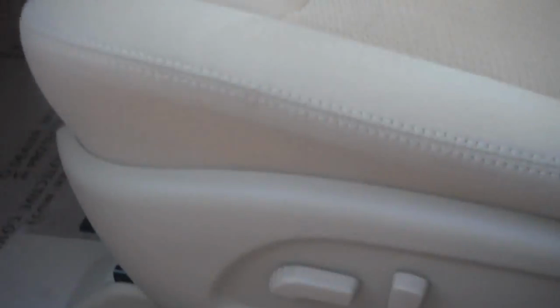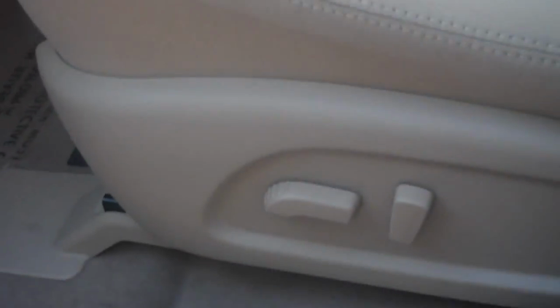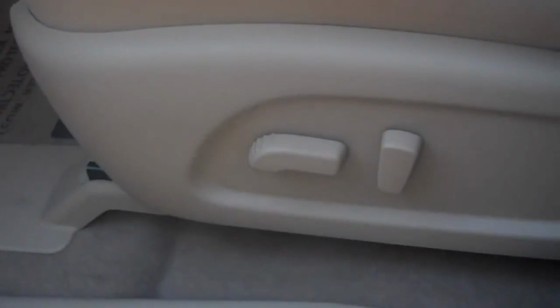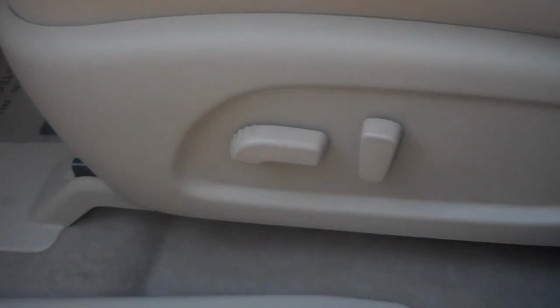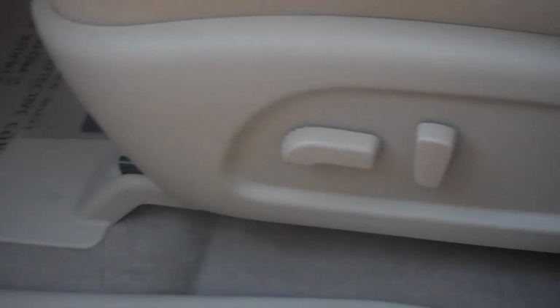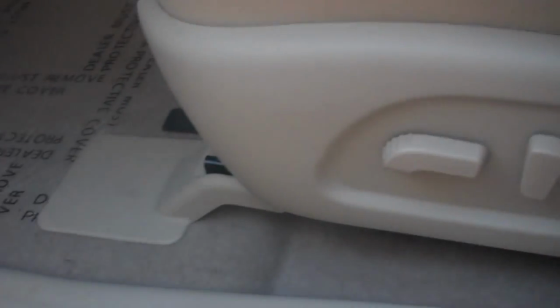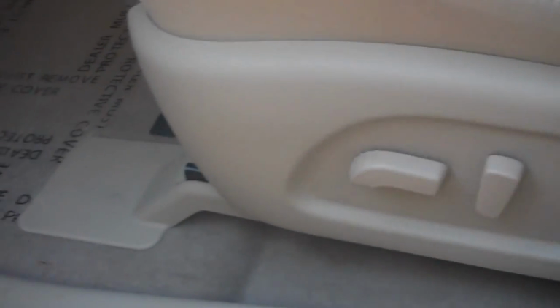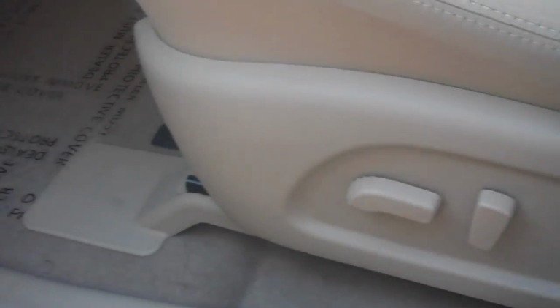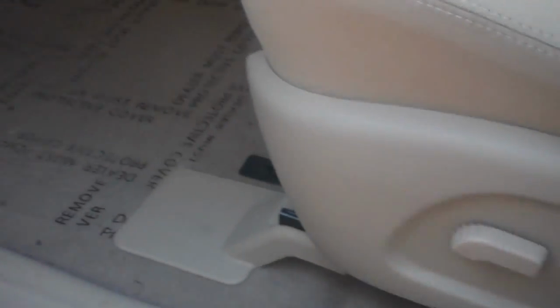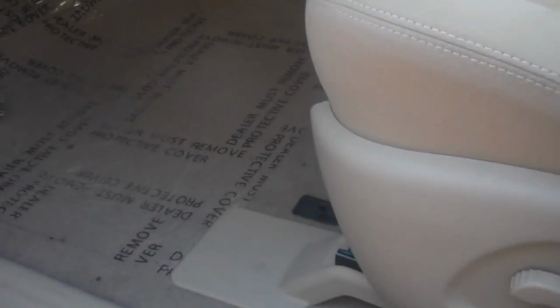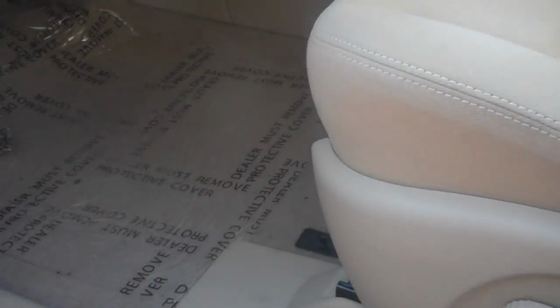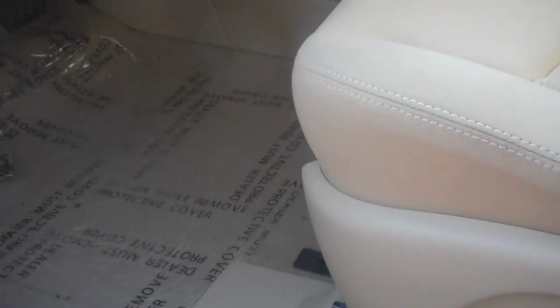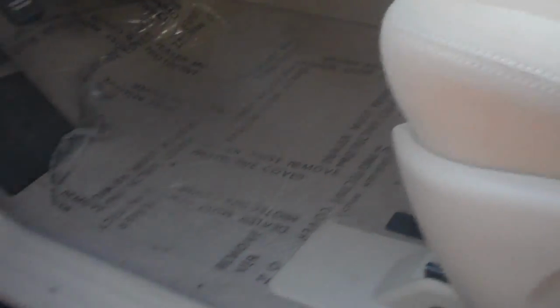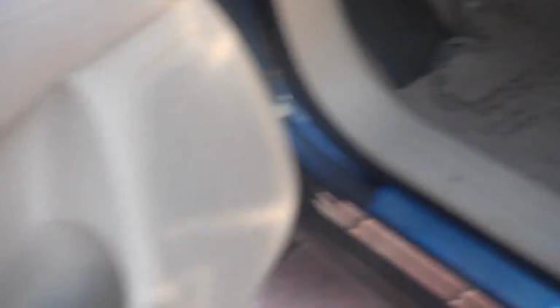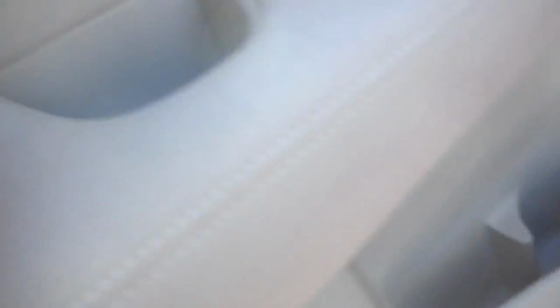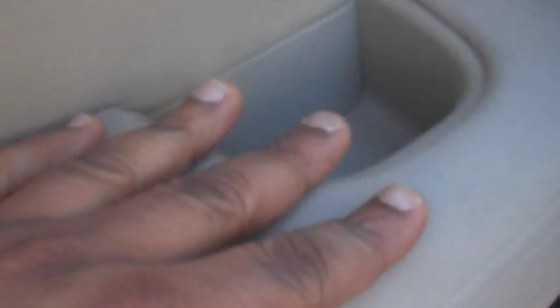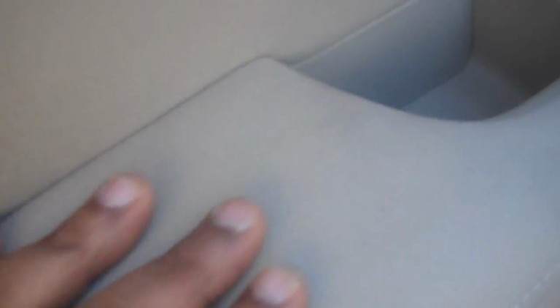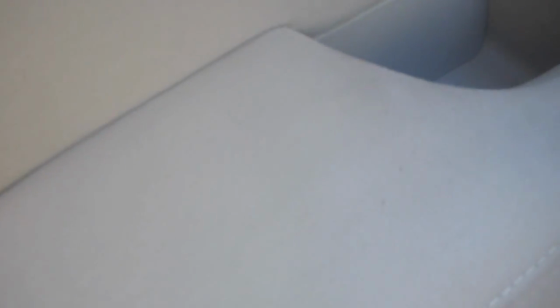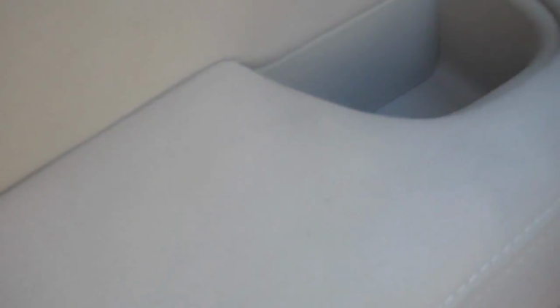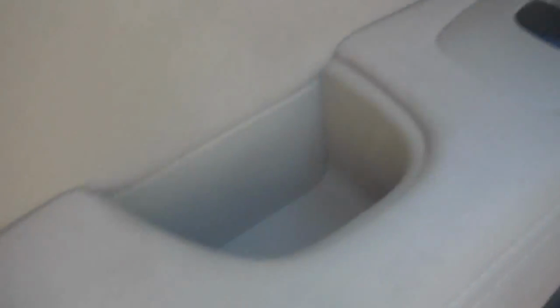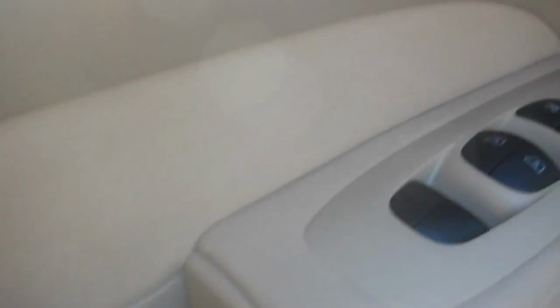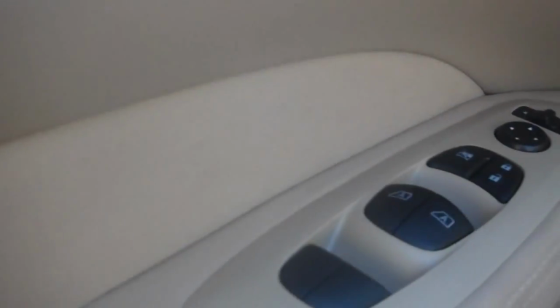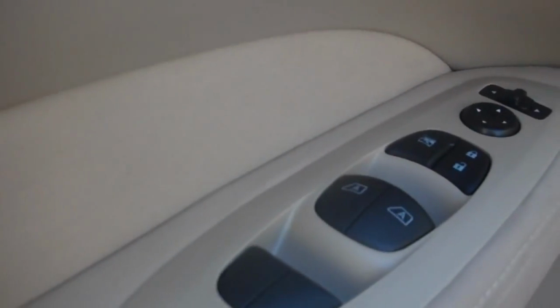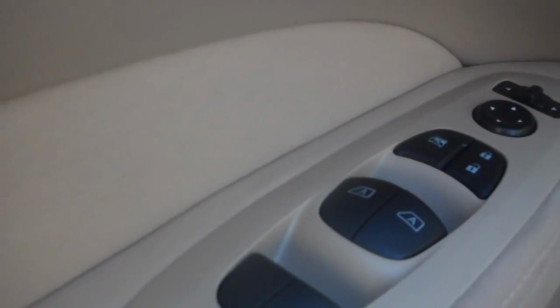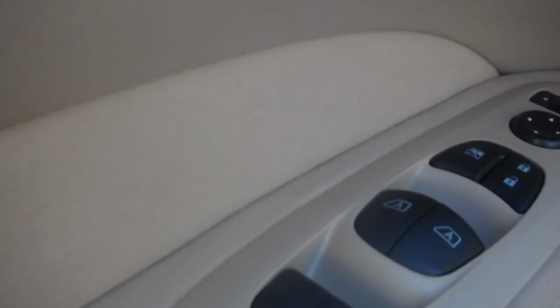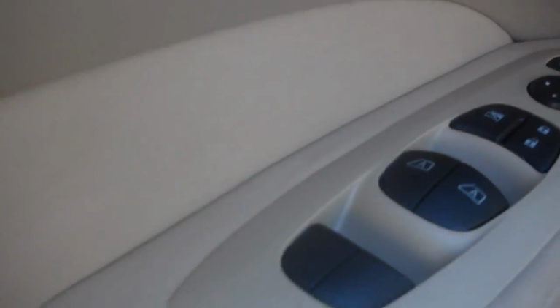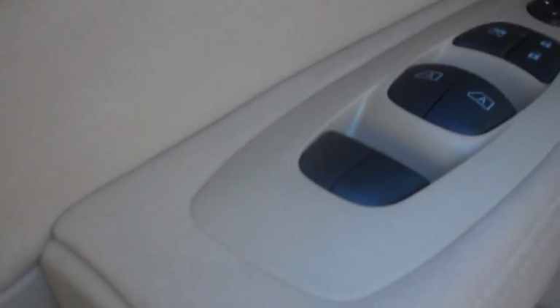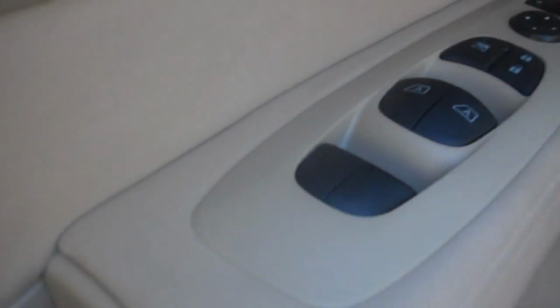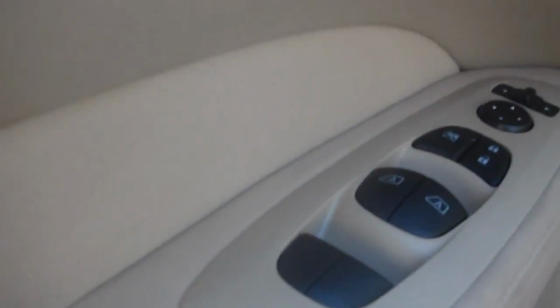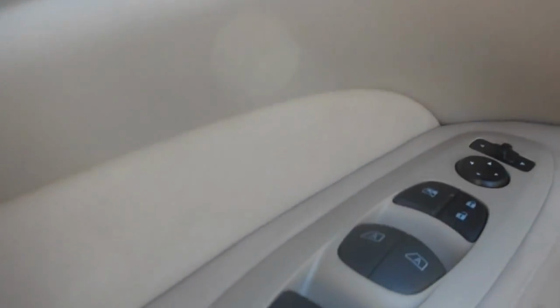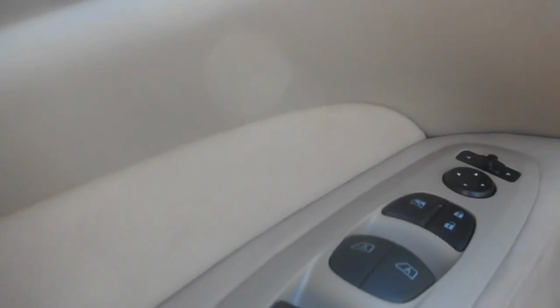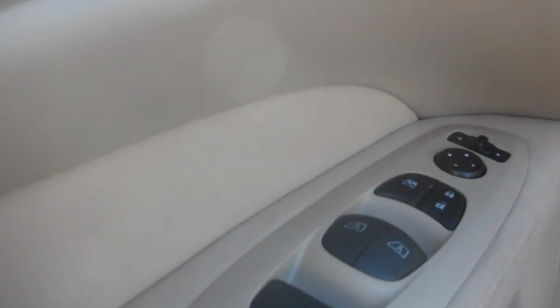As you can see, we have power seats as soon as you enter the car. This is where you finish on the panel: power locks, power windows, power mirror controls.